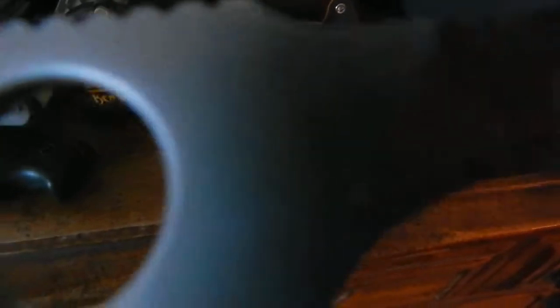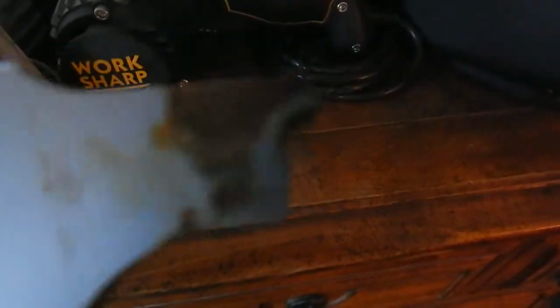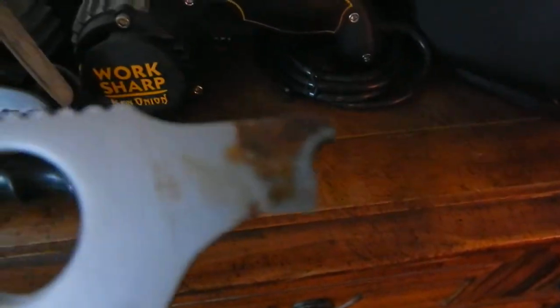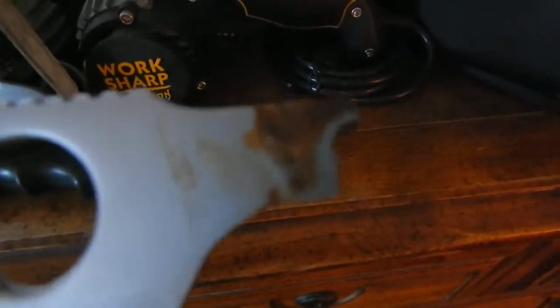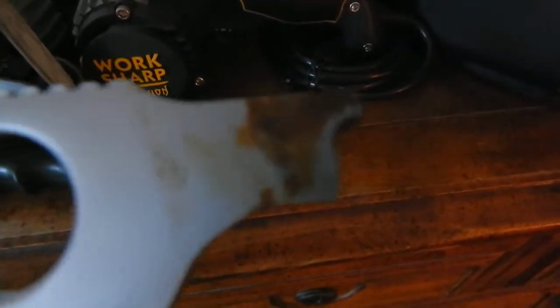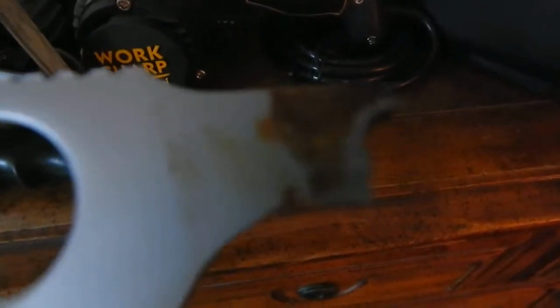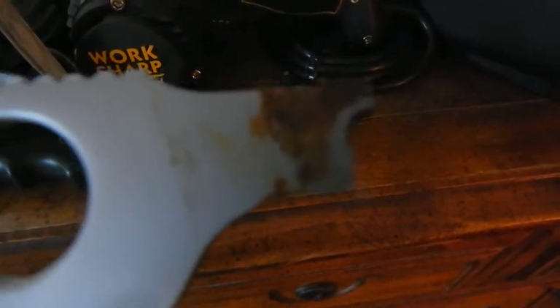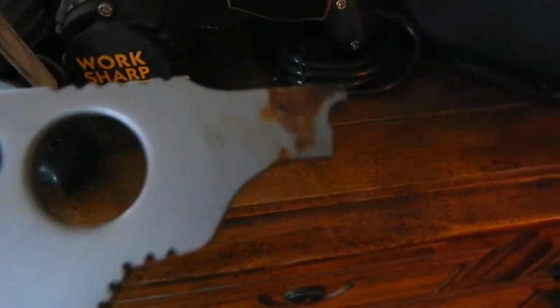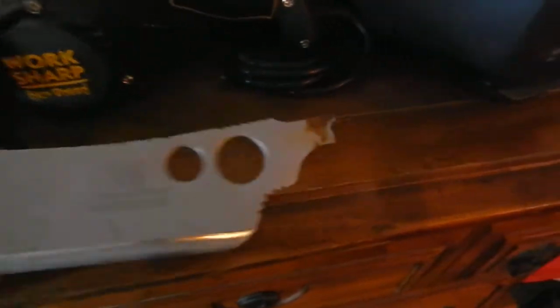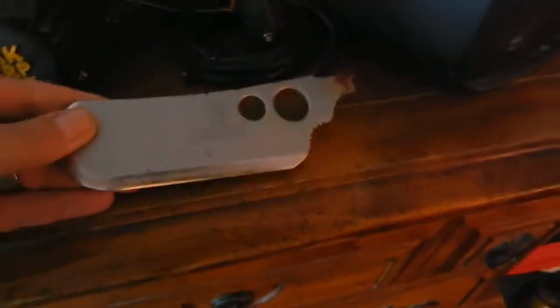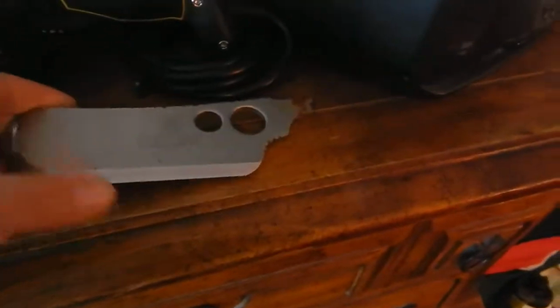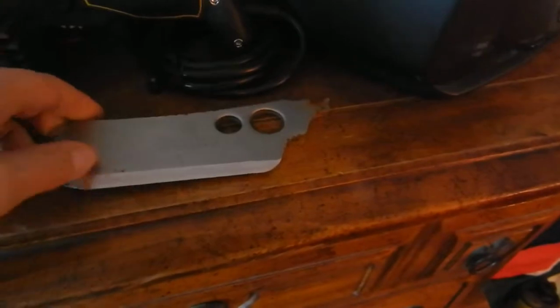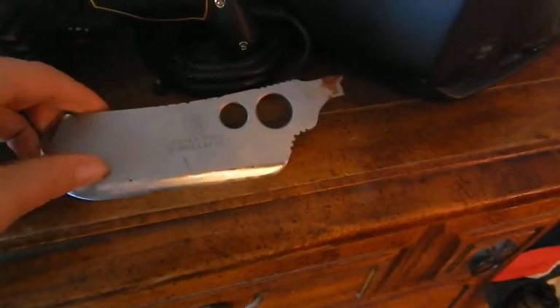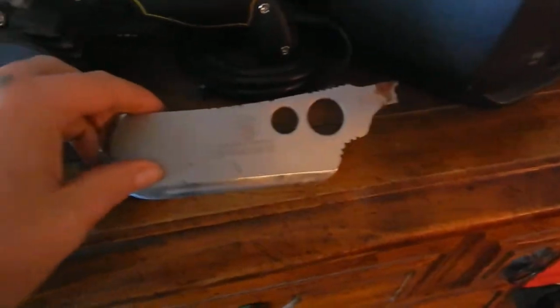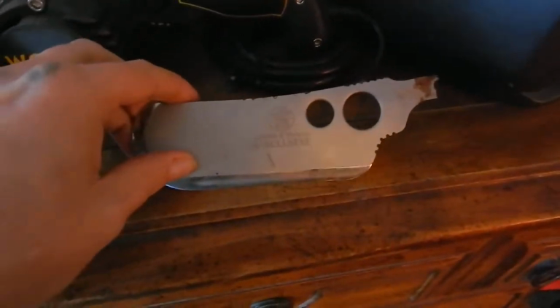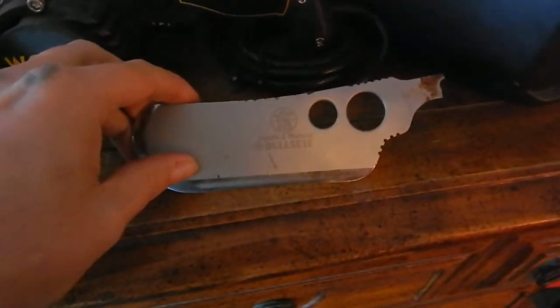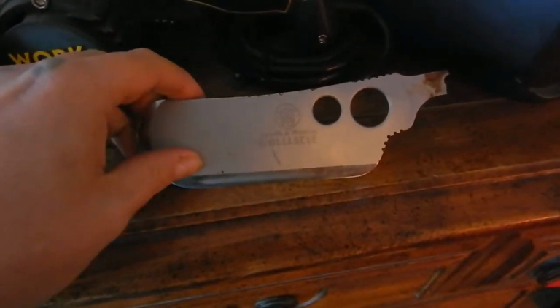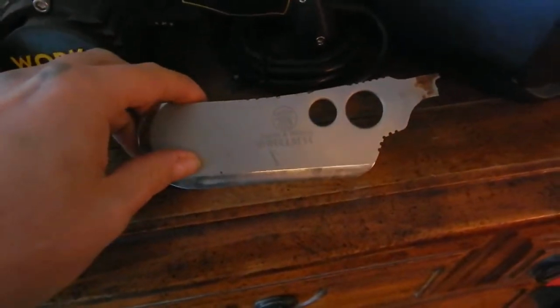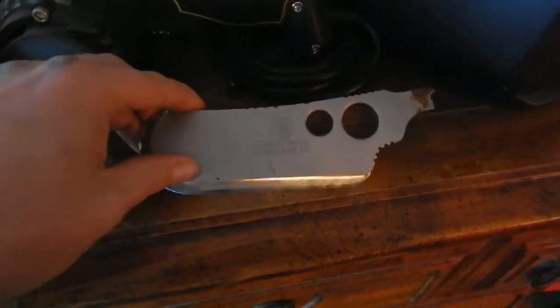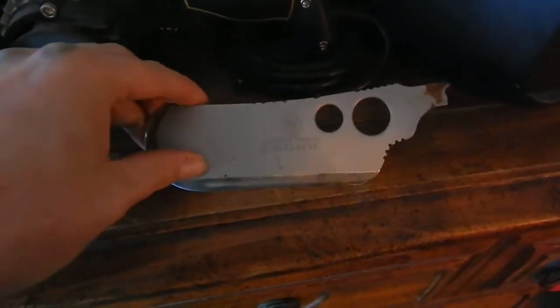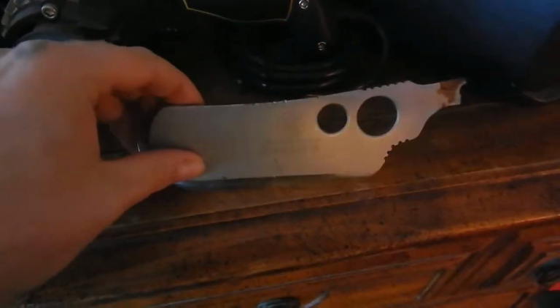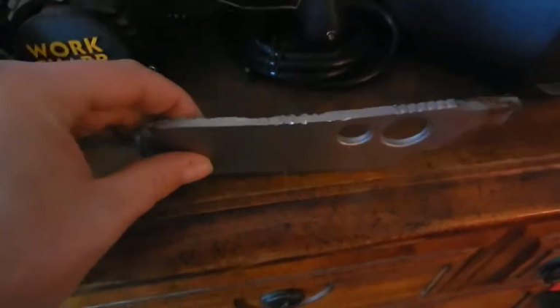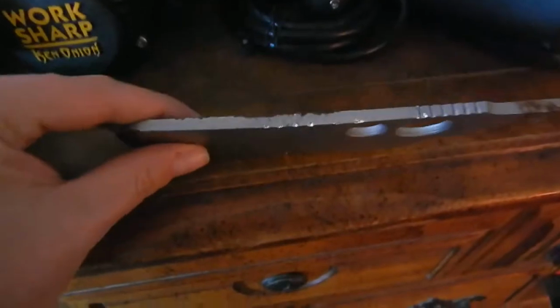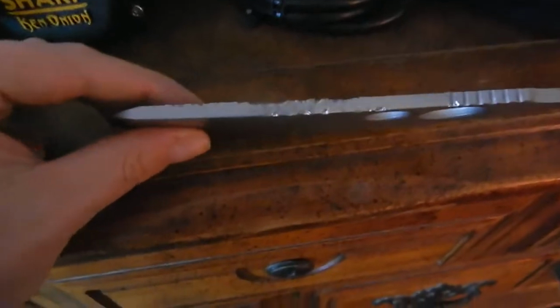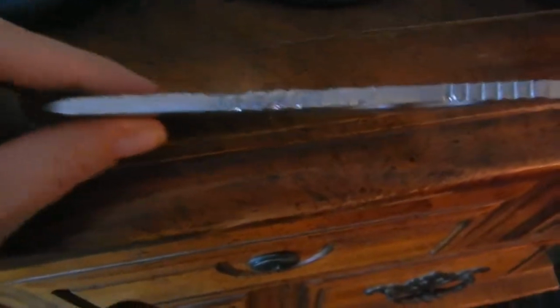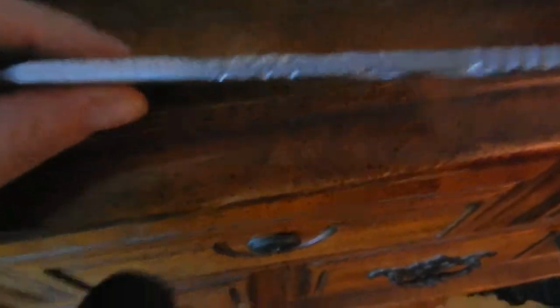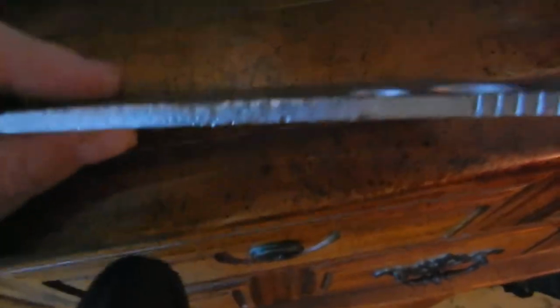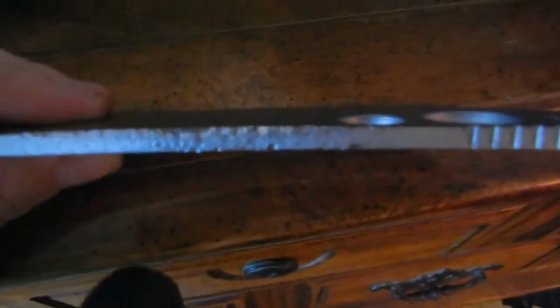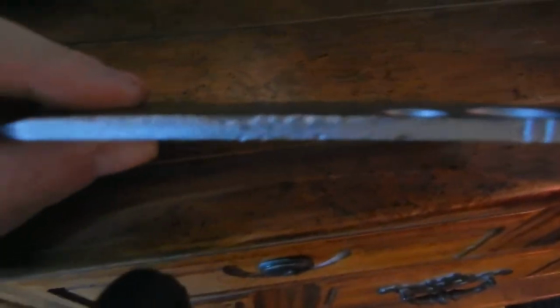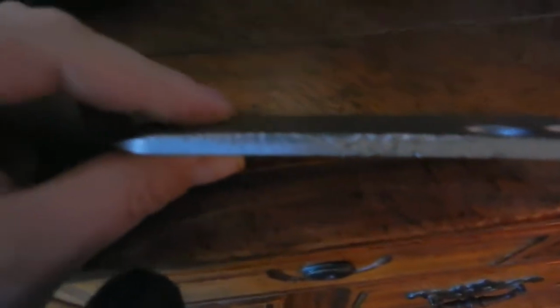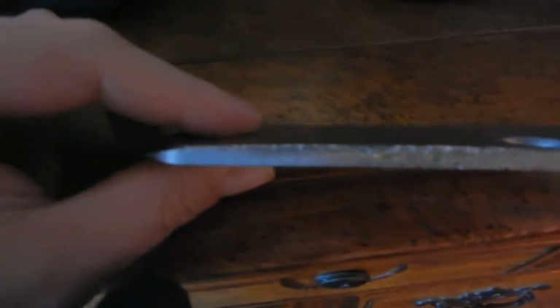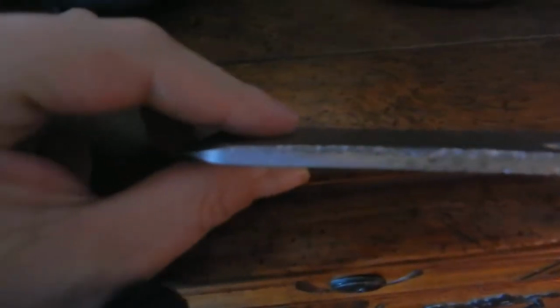Oh, look at the rust on that — that's good rust. This was extremely cheap. I think it was twenty dollars. I've had it since 2005. Look at the damage to that spine.